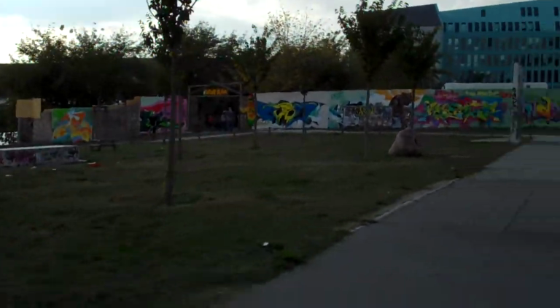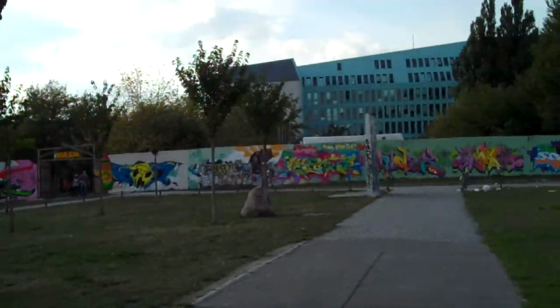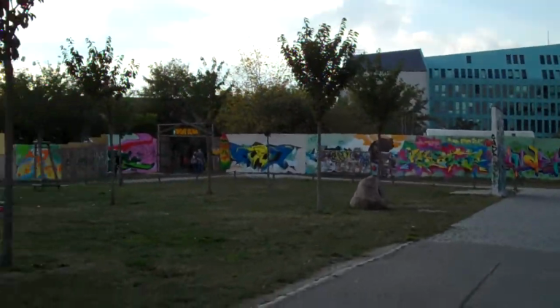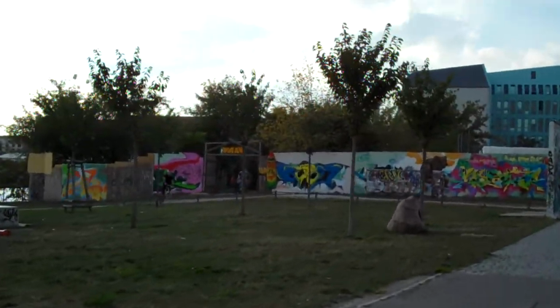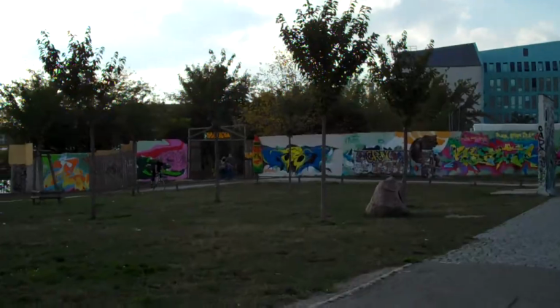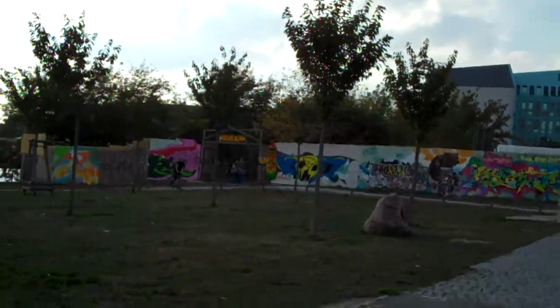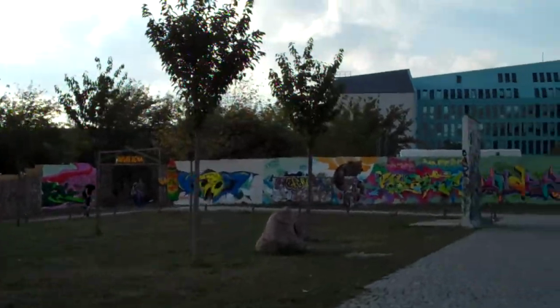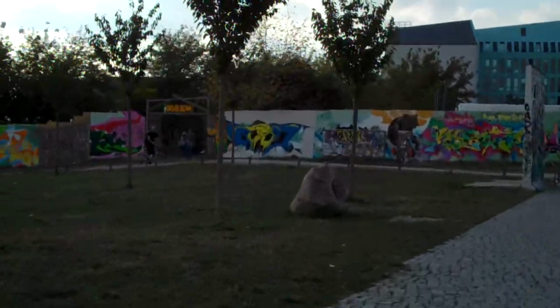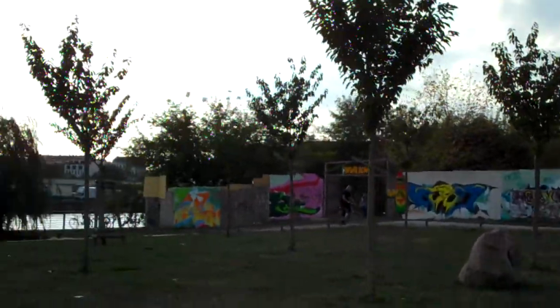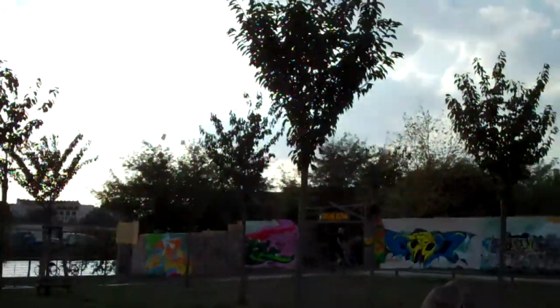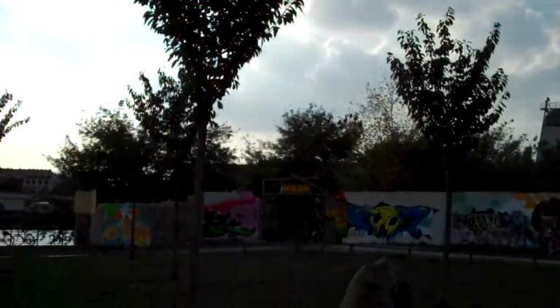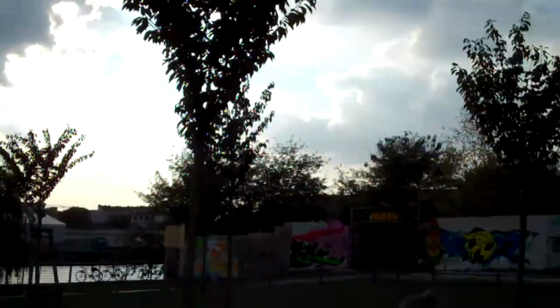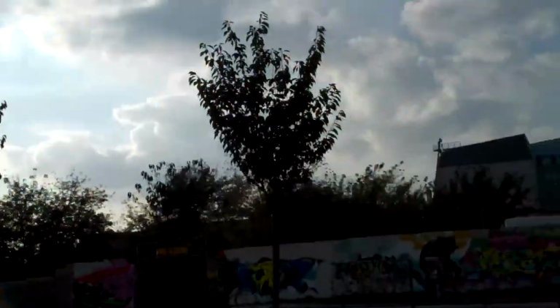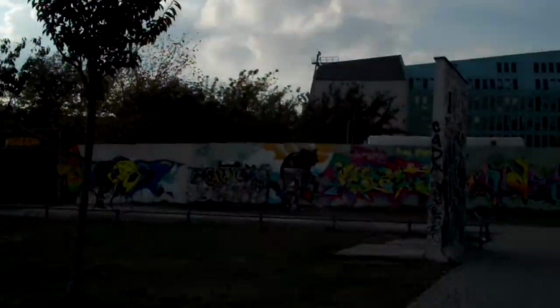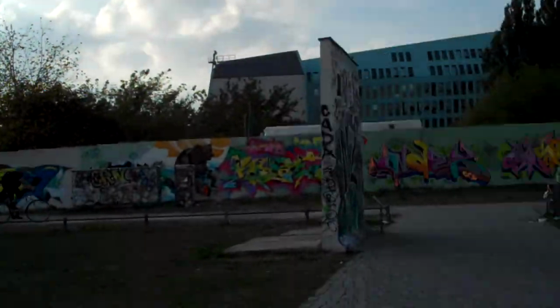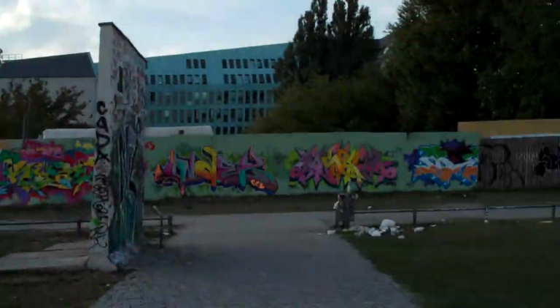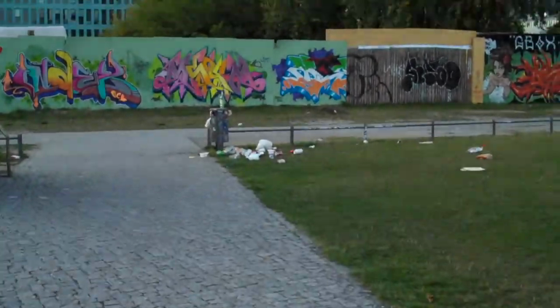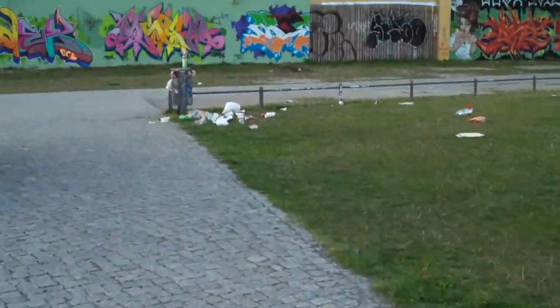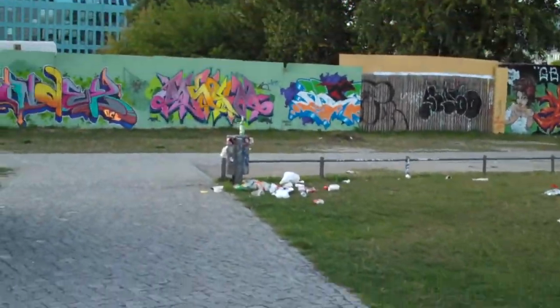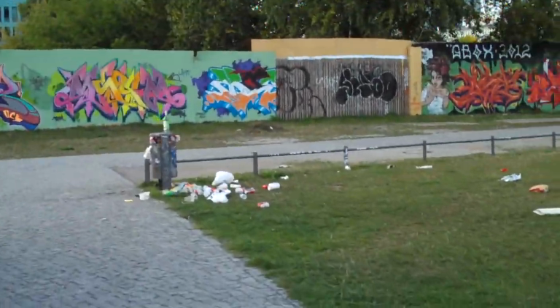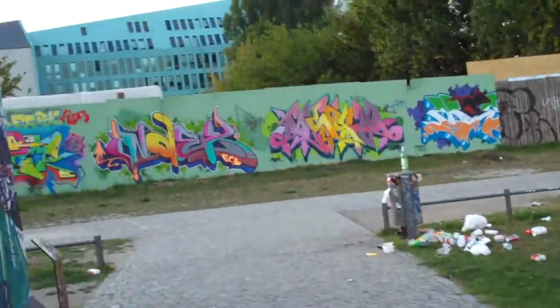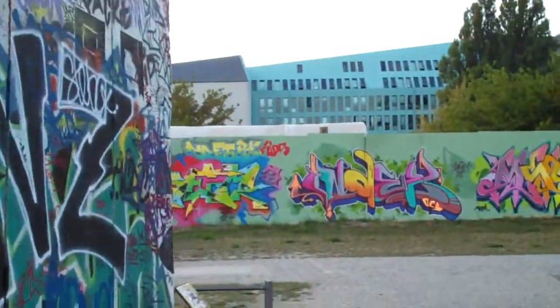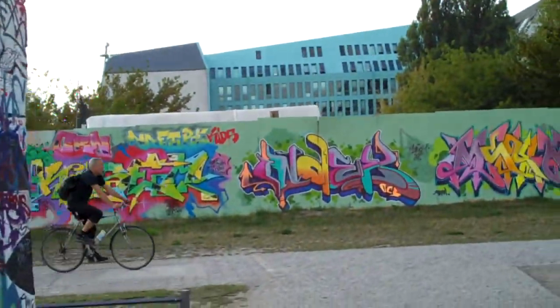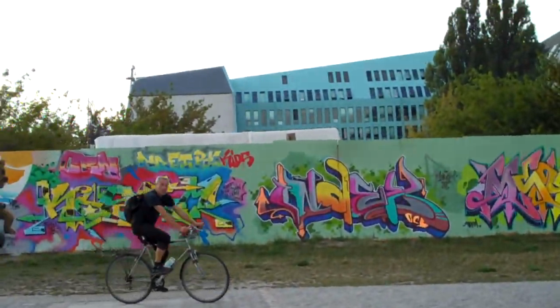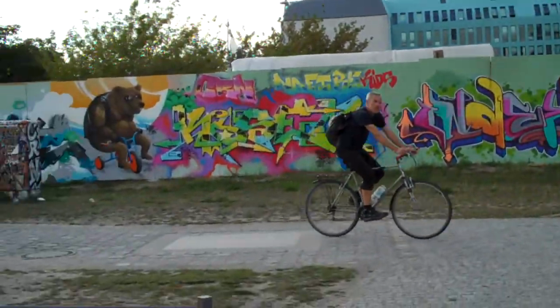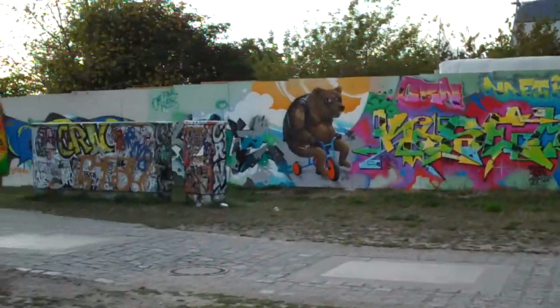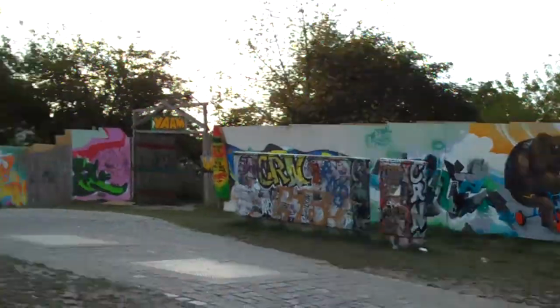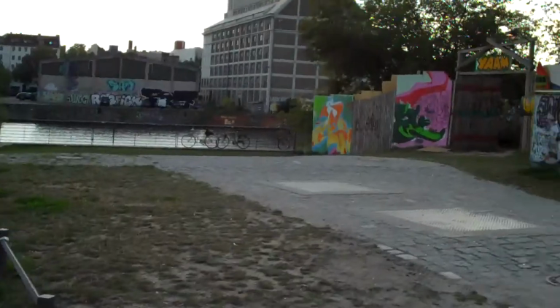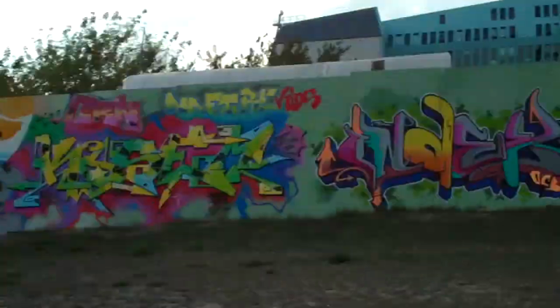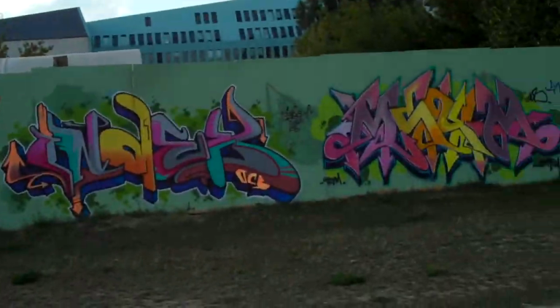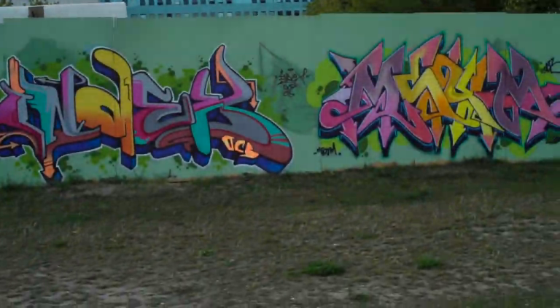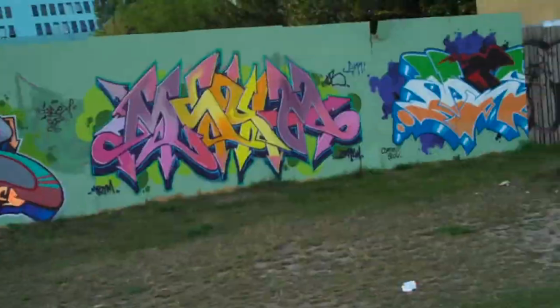Whoa, more glass. Berlin is a neat little city, but it does have its junky areas, as you can clearly see right here. All right, we'll go on the outside of the Berlin Wall now.